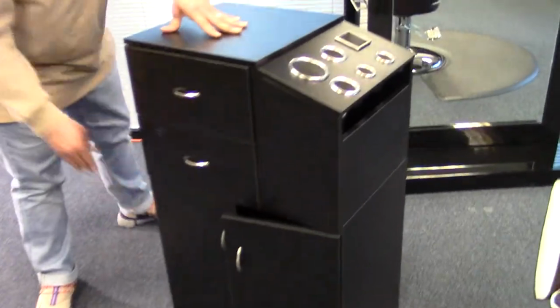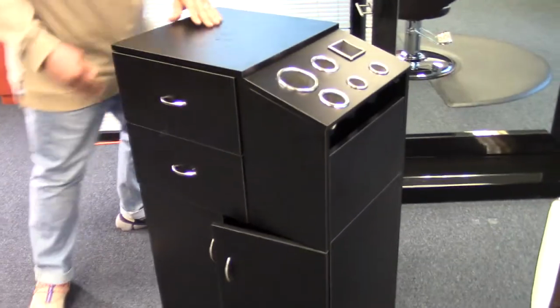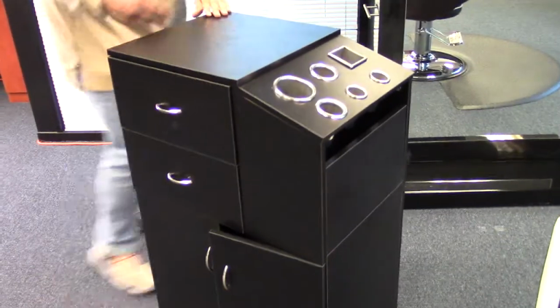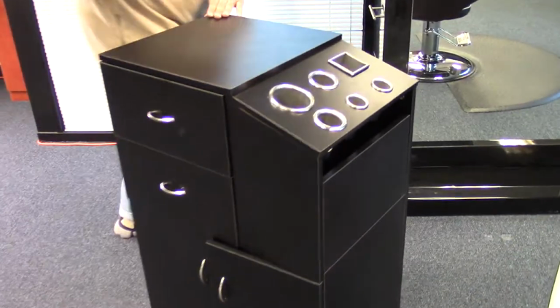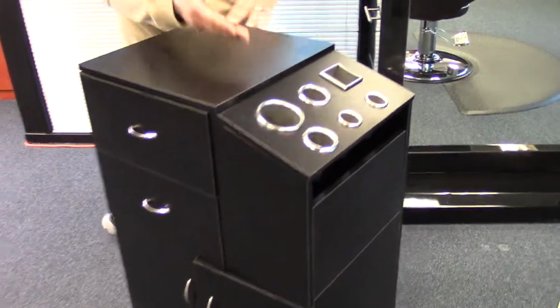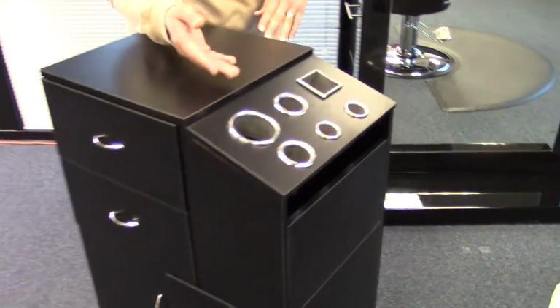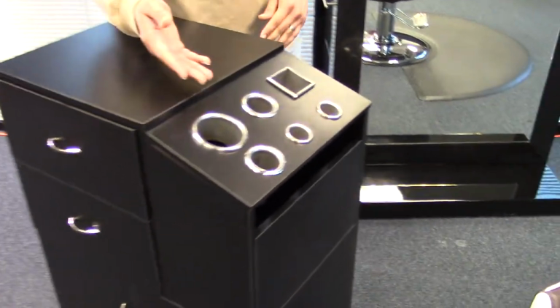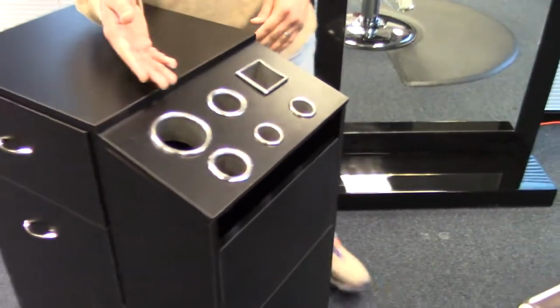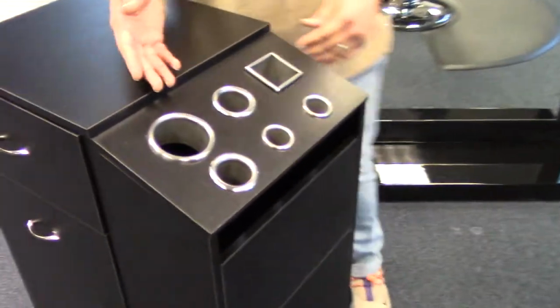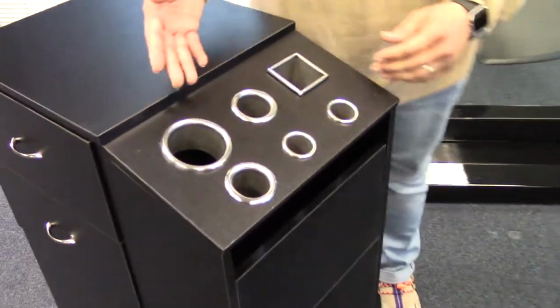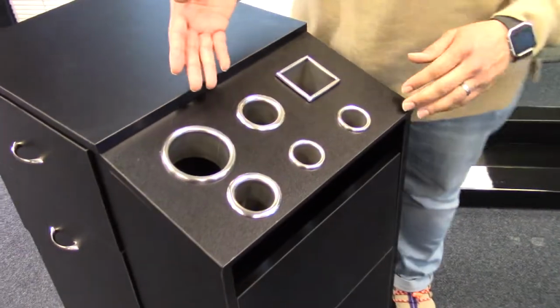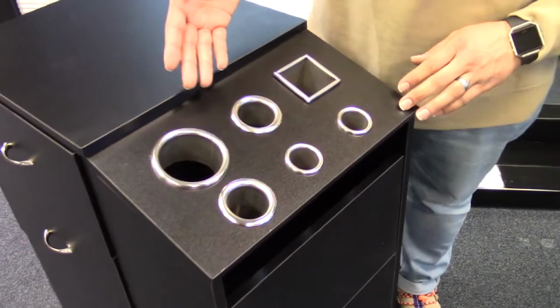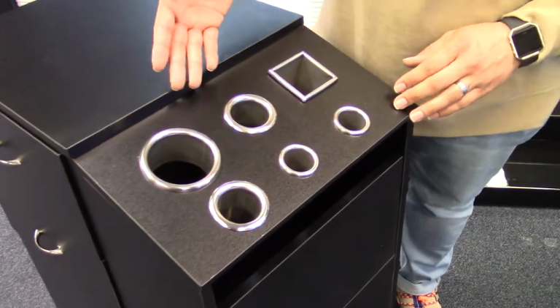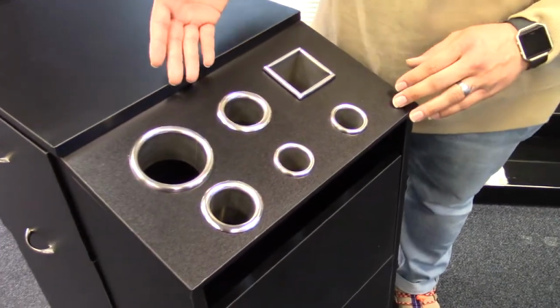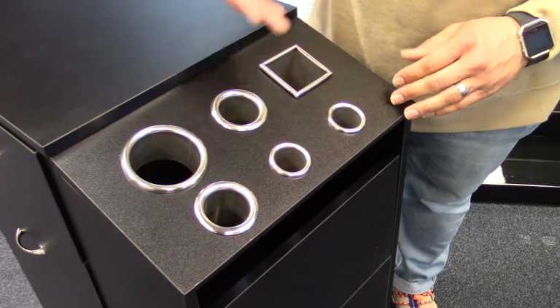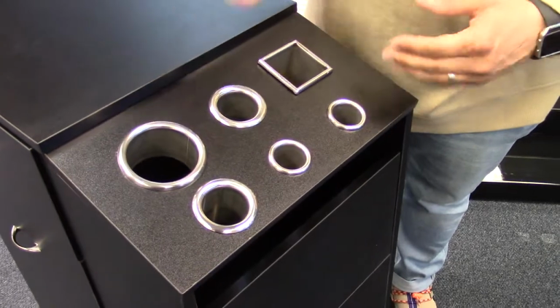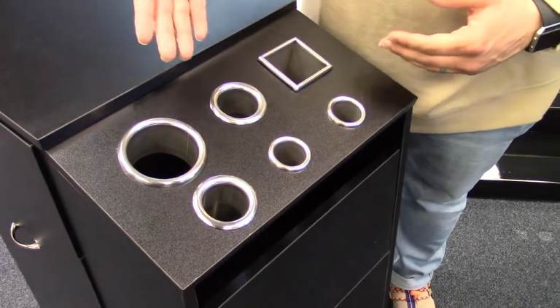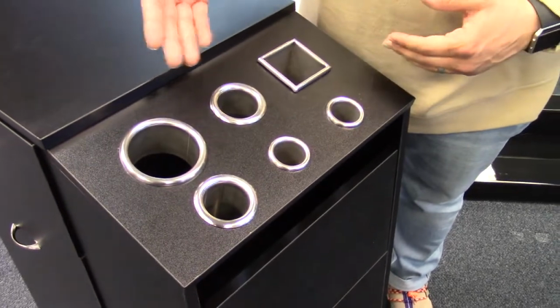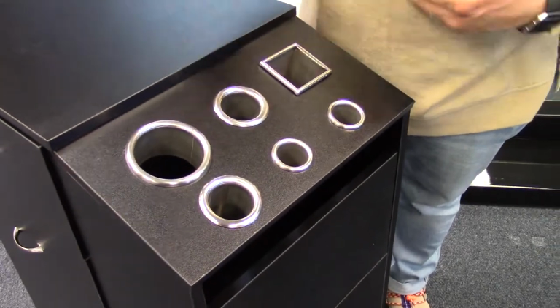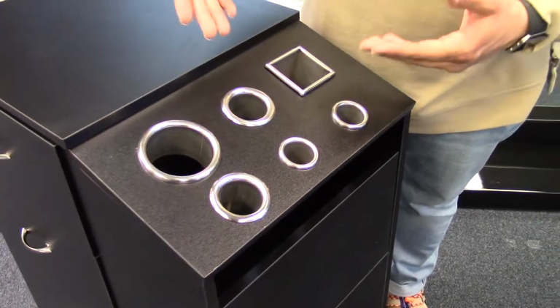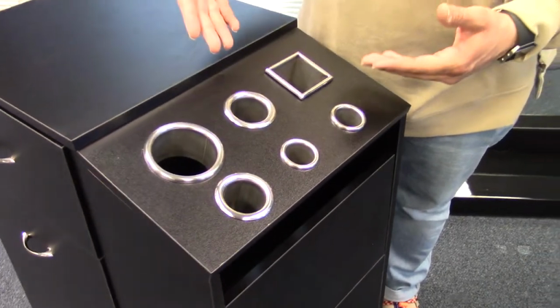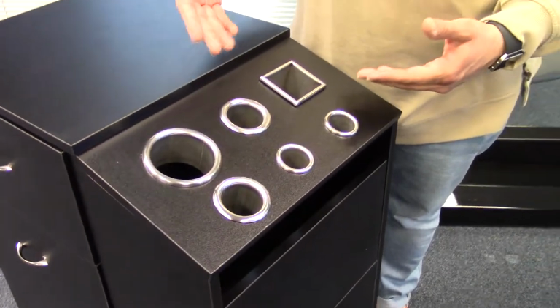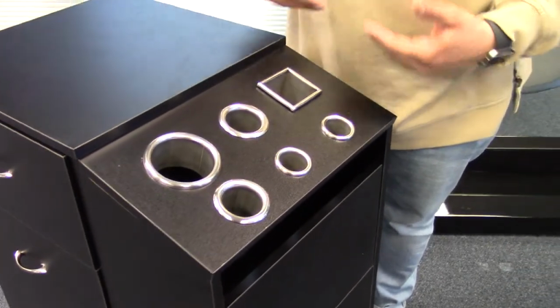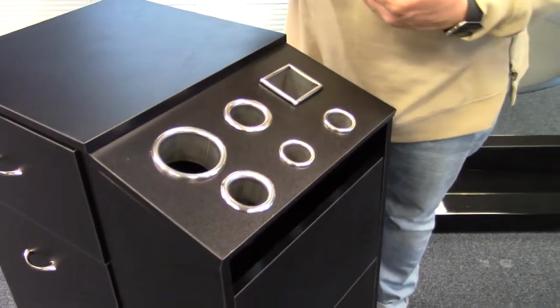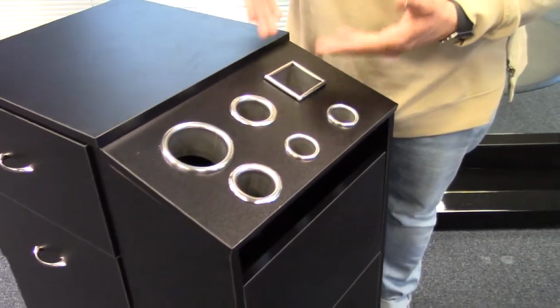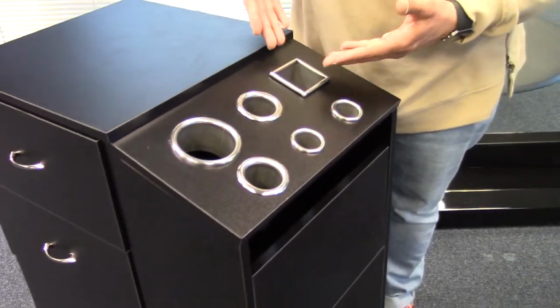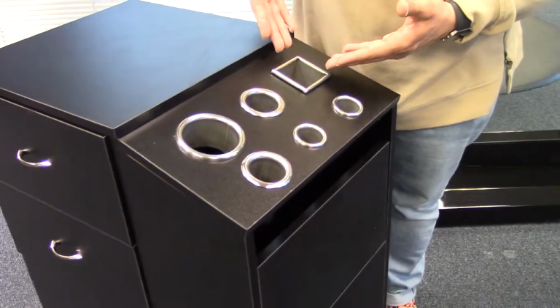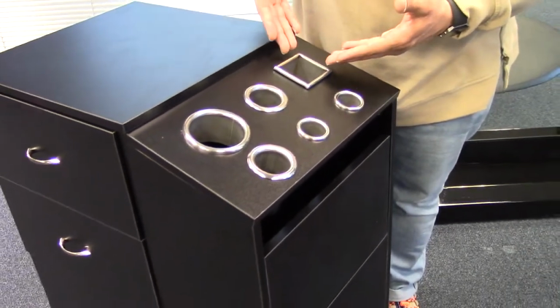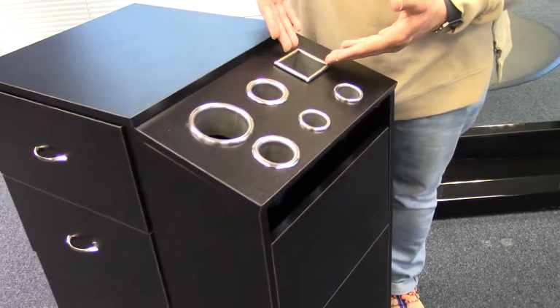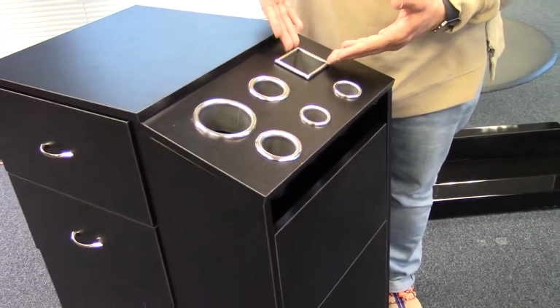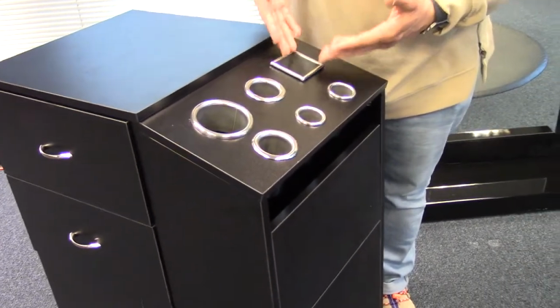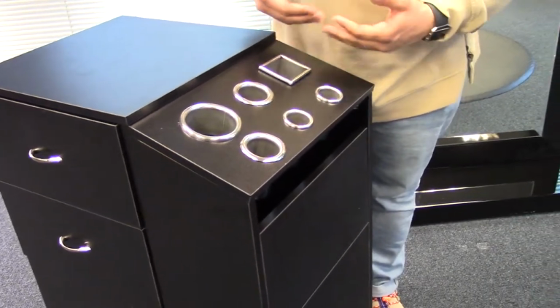You also have six tool holders, stainless steel, for your blow dryer, curling irons, as well as a square pocket for your clippers.